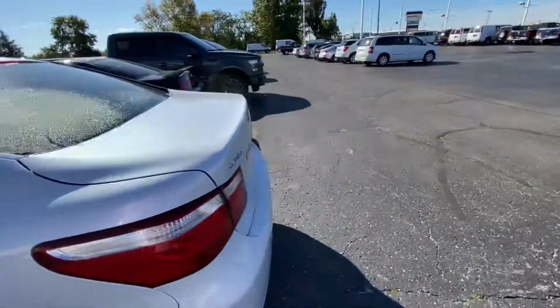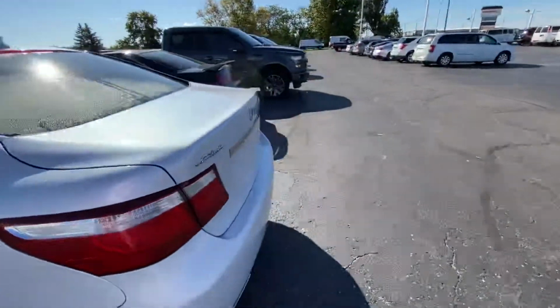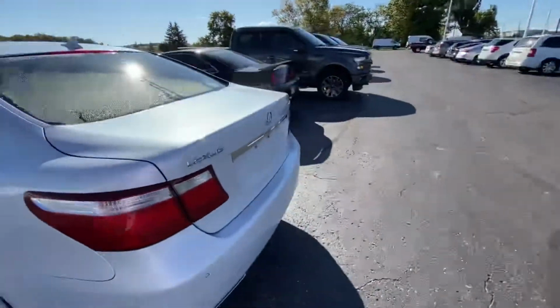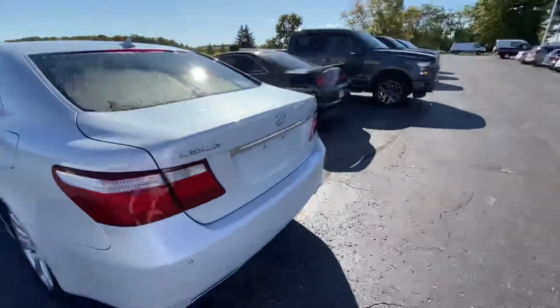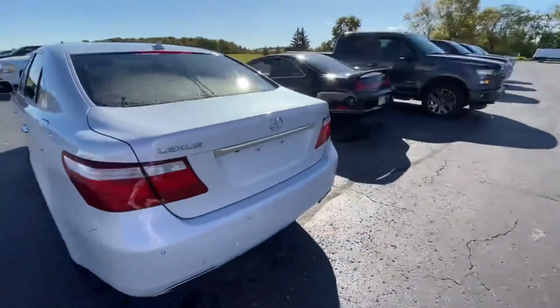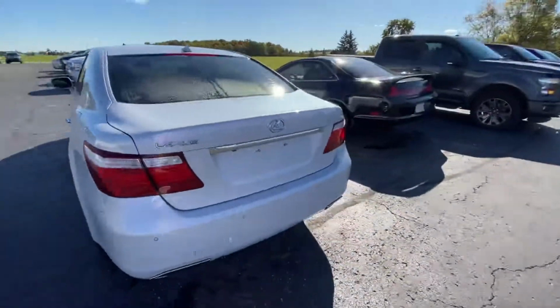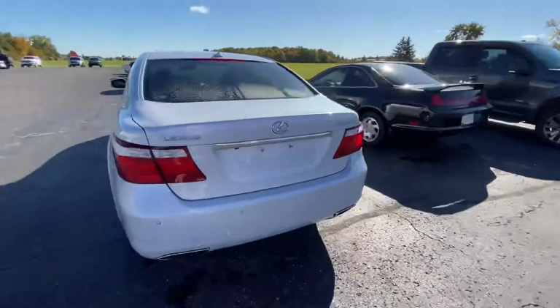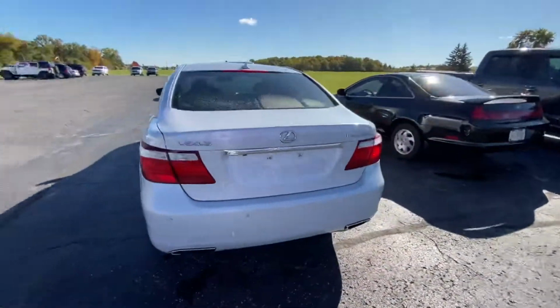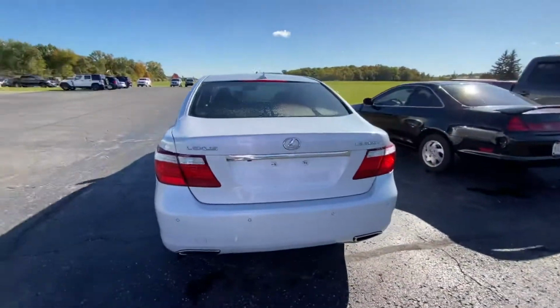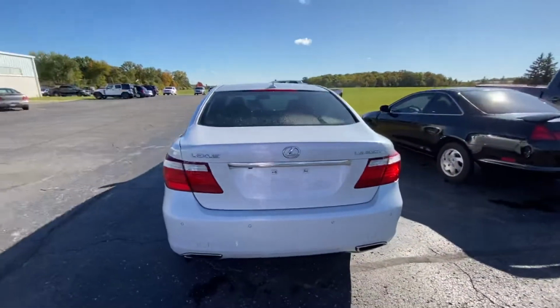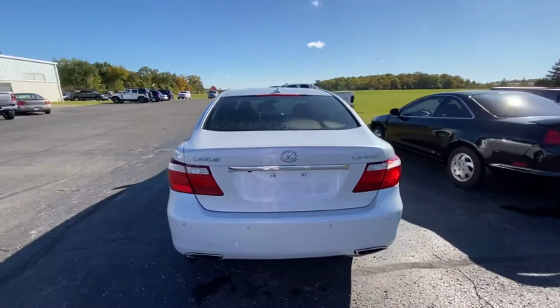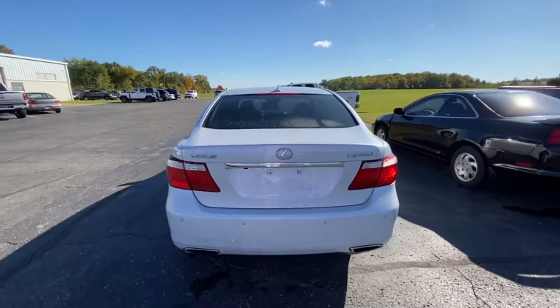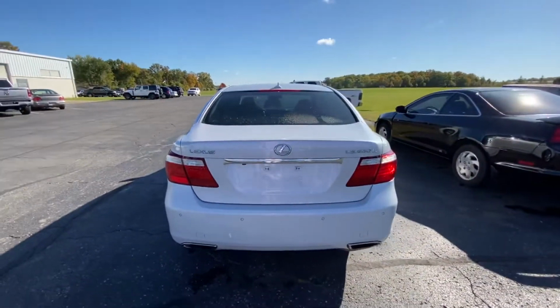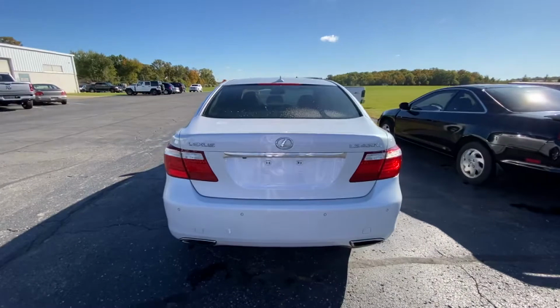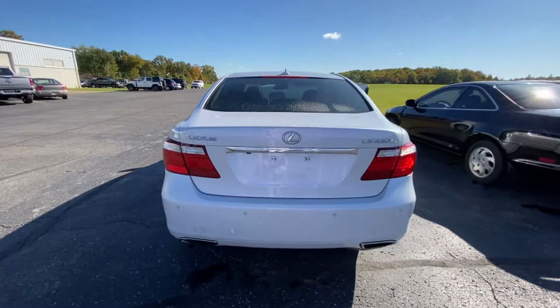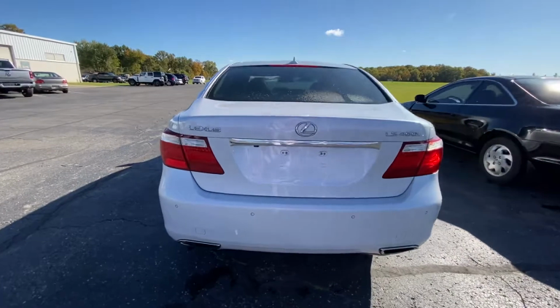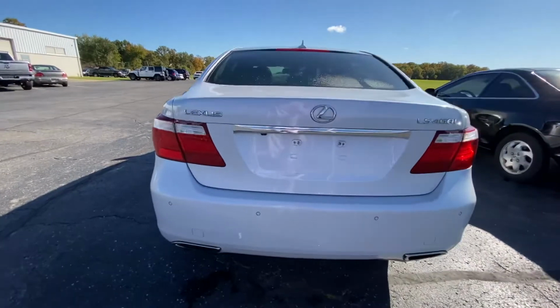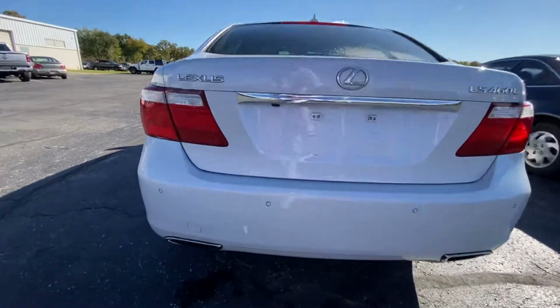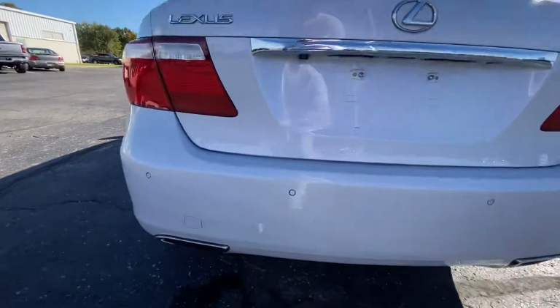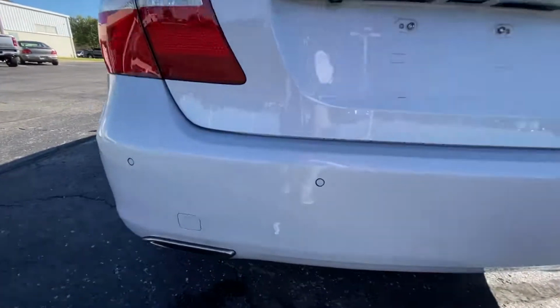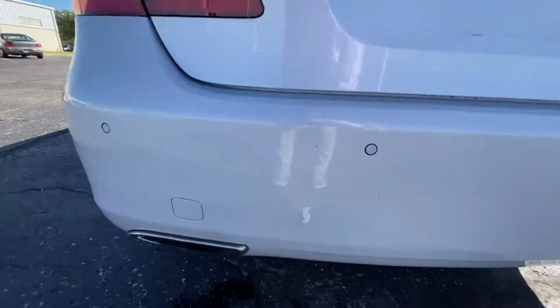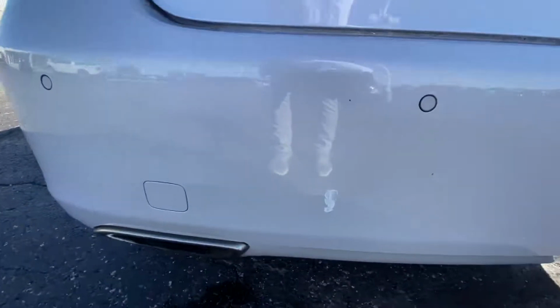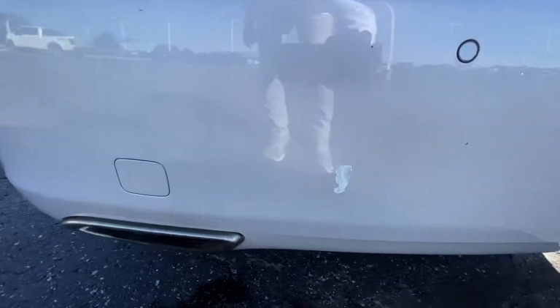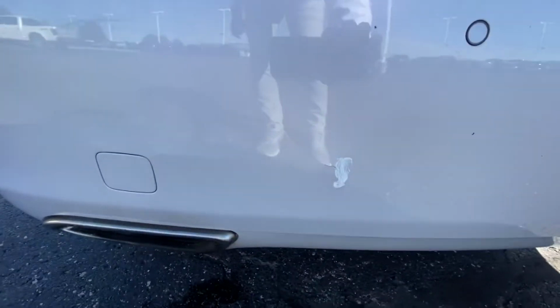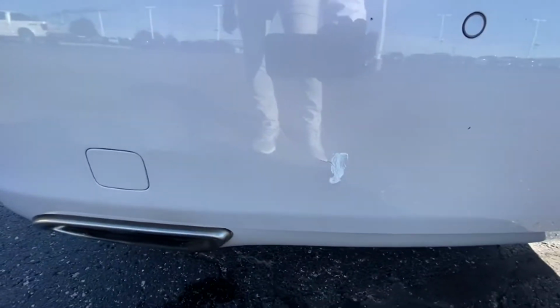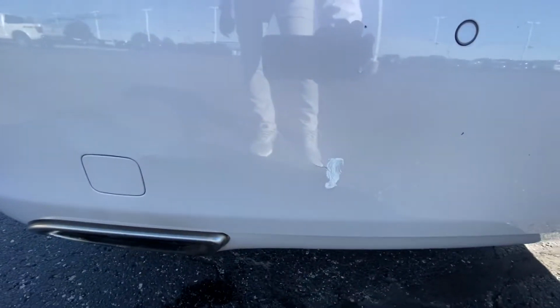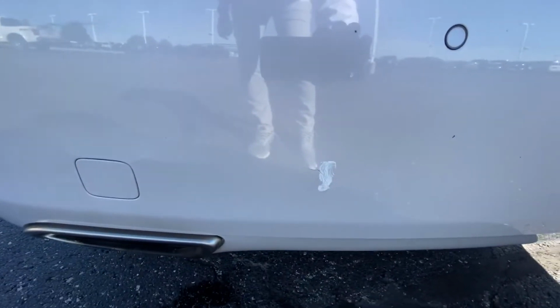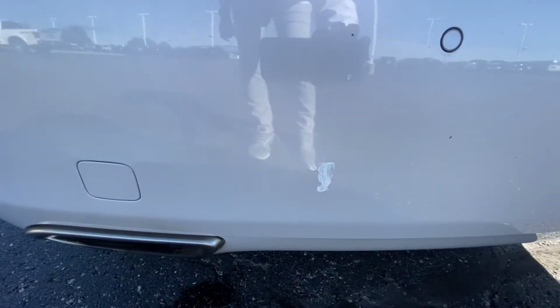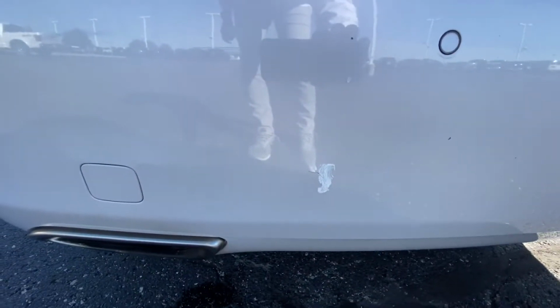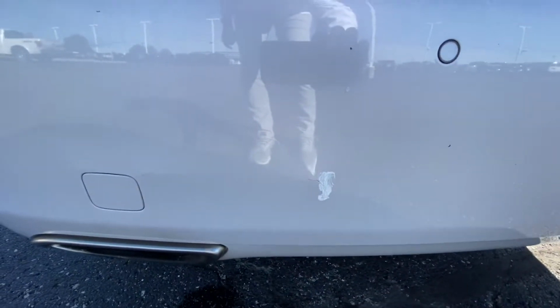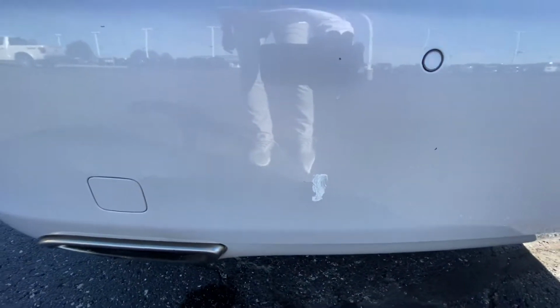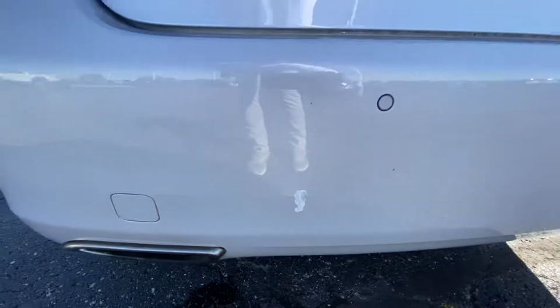Here's the rear end. Little scrape and scratch there.